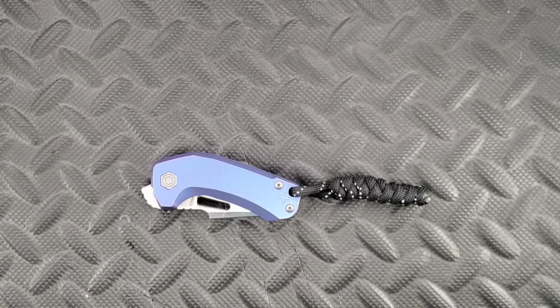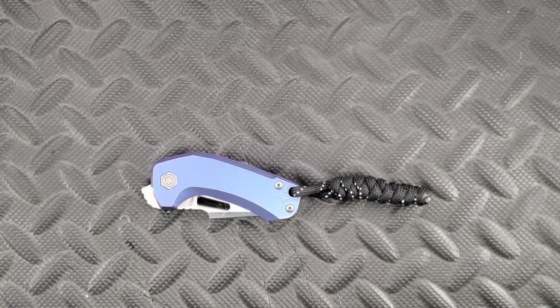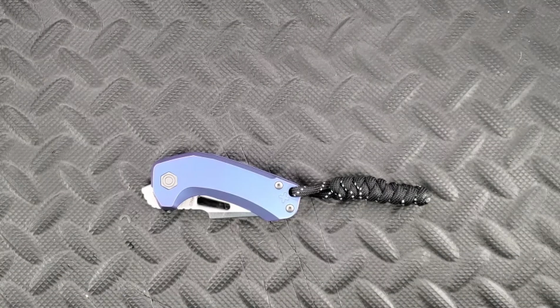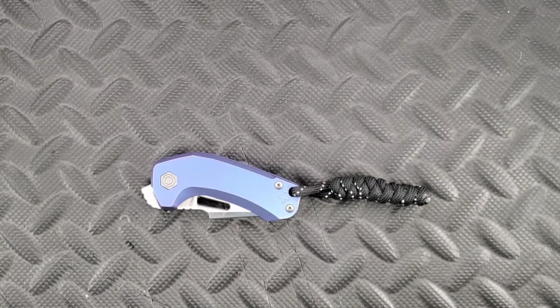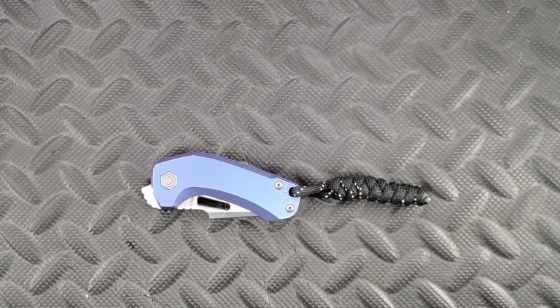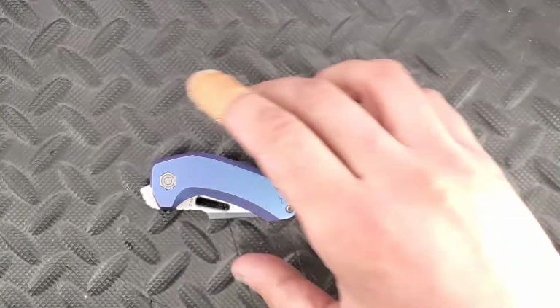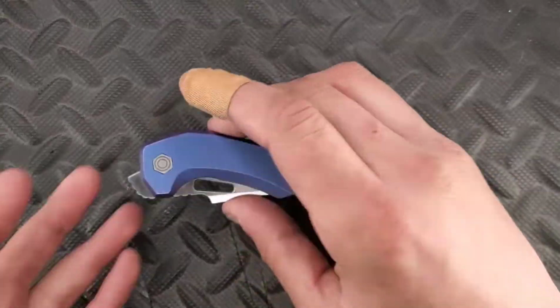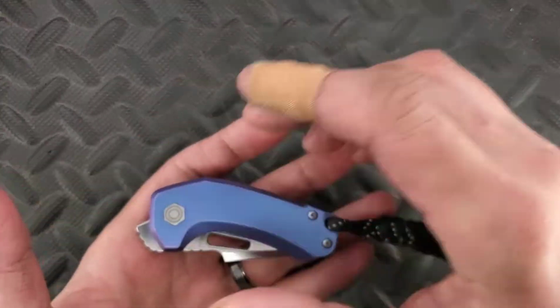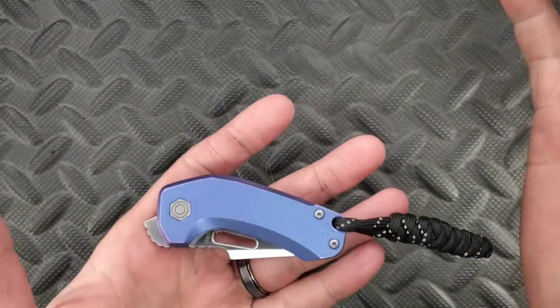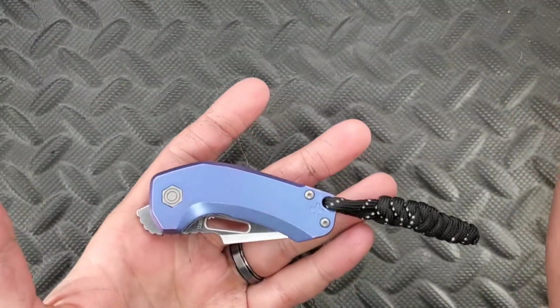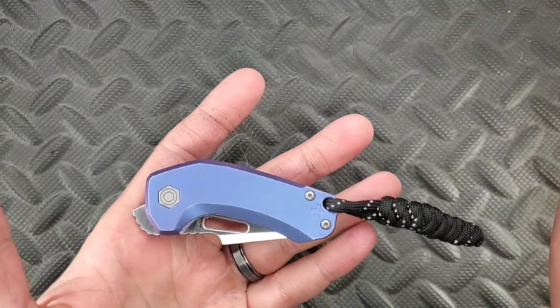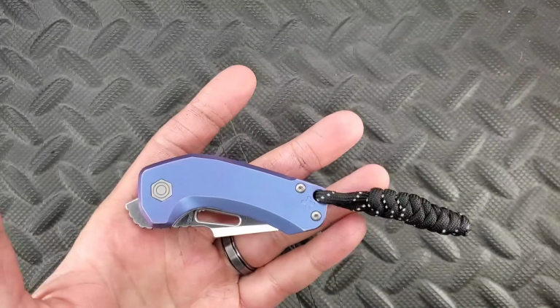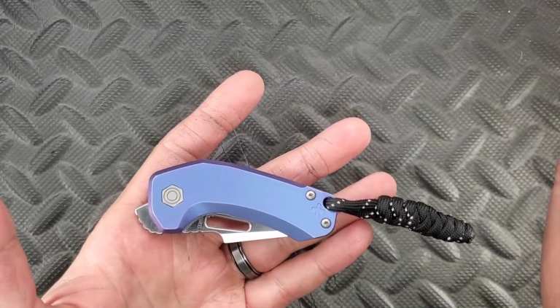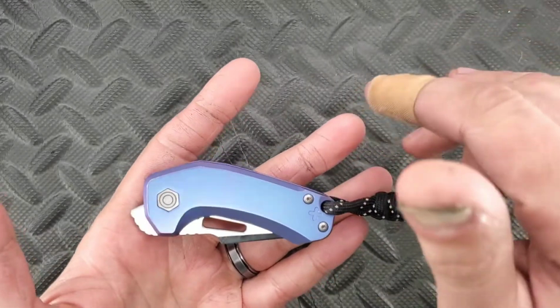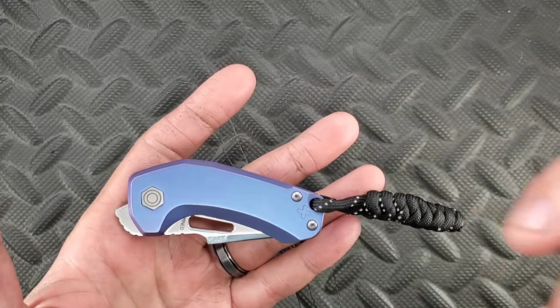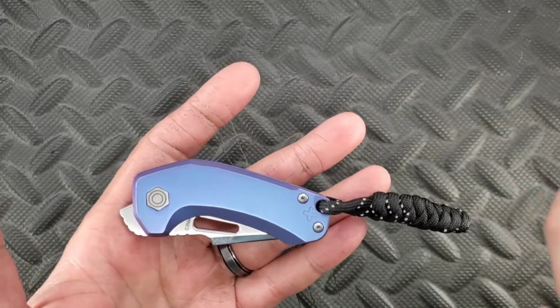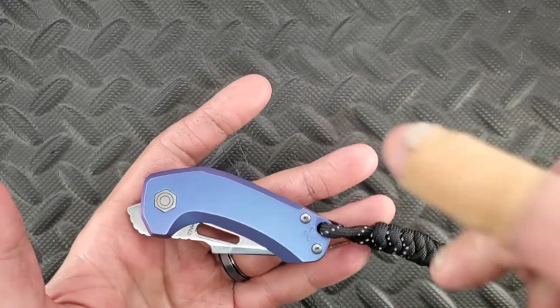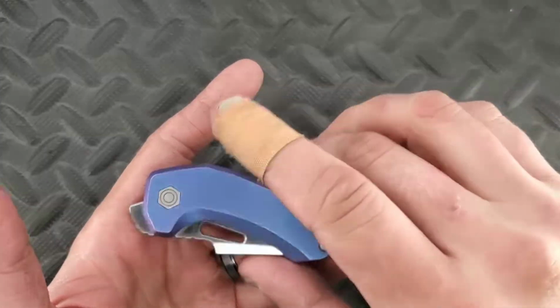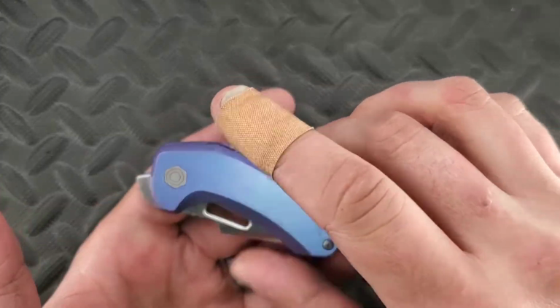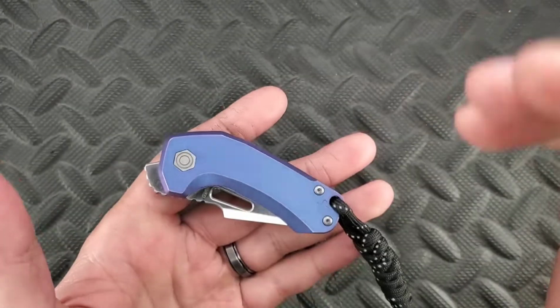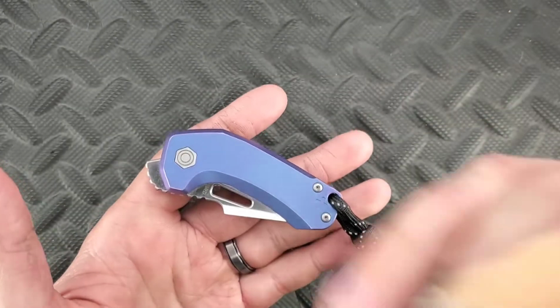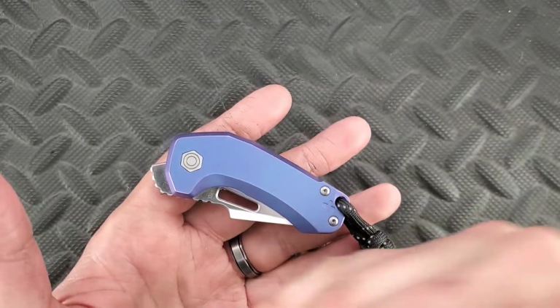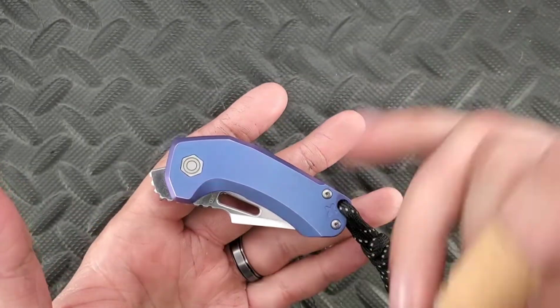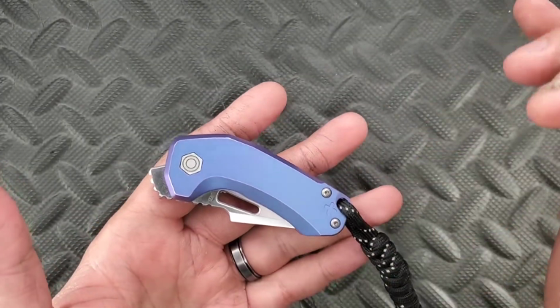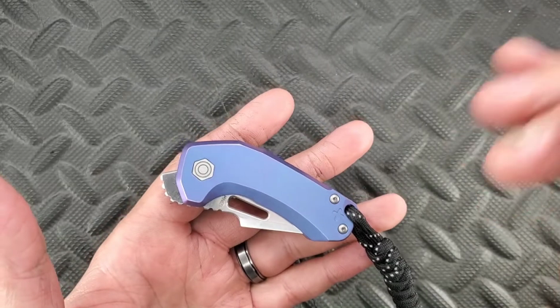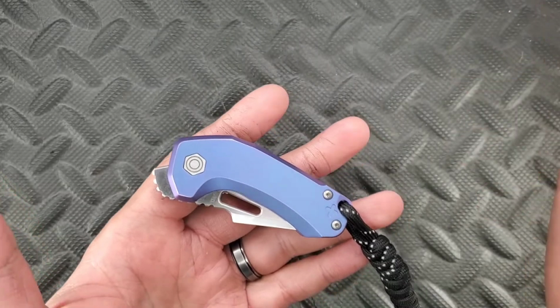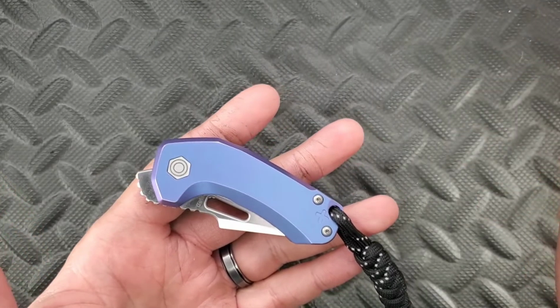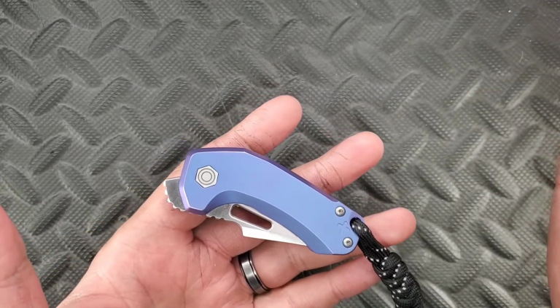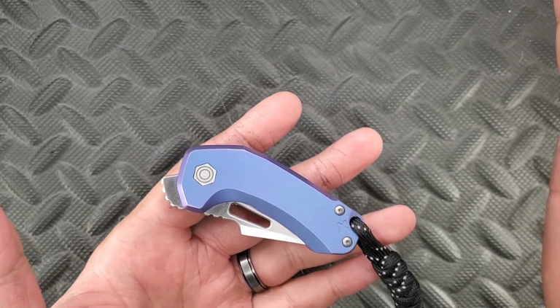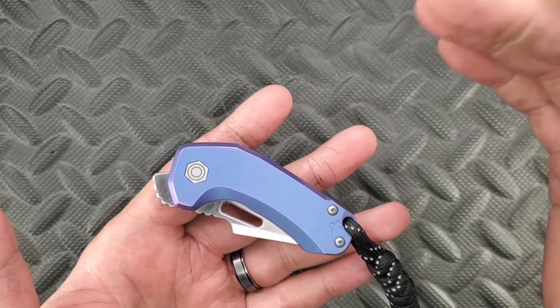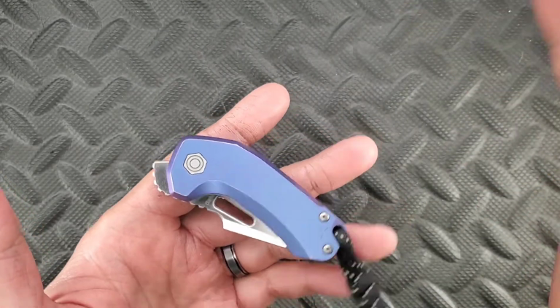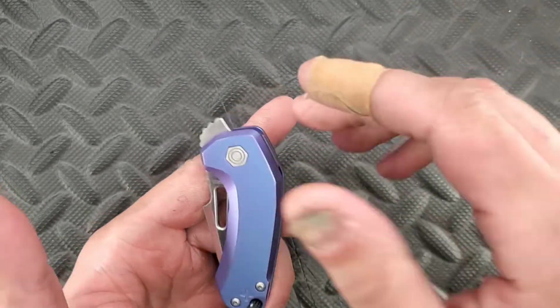Alright guys, so this is the Damned Designs Oni. First and foremost, this was lent into the channel by Steve, or Captain Steve, so thank you, sir. Very much appreciated. This is a very unique knife that I probably wouldn't have had a chance to otherwise look at, so thank you.